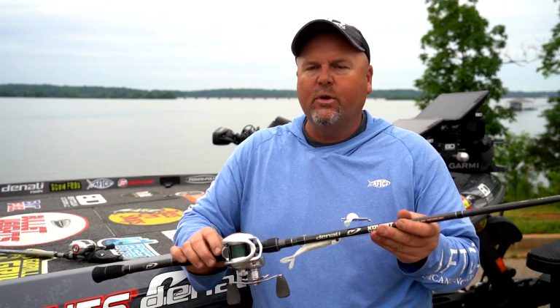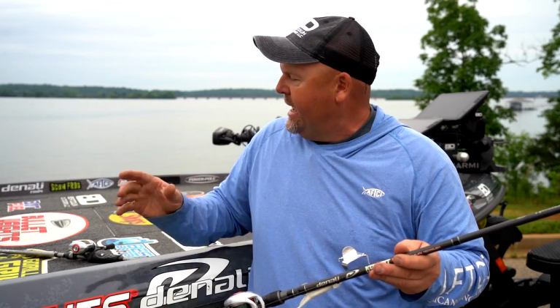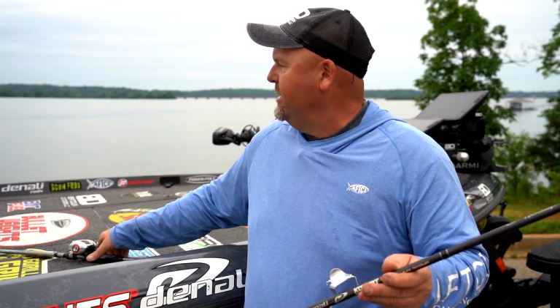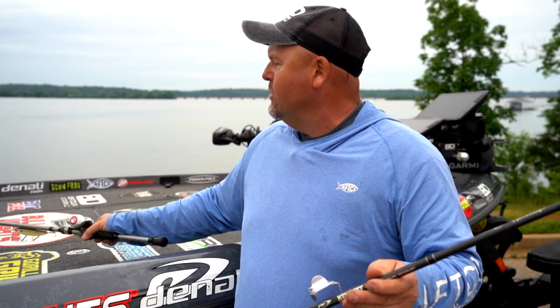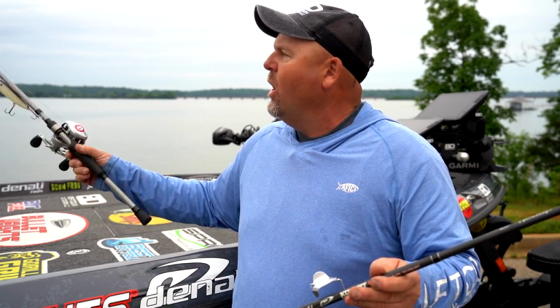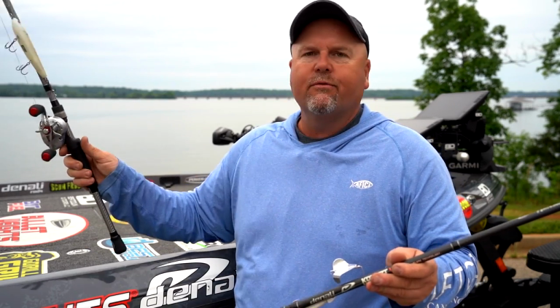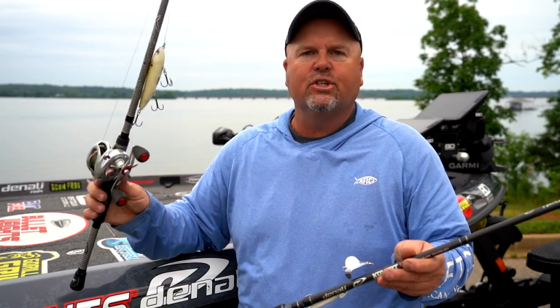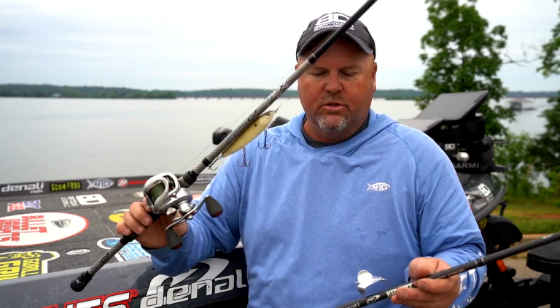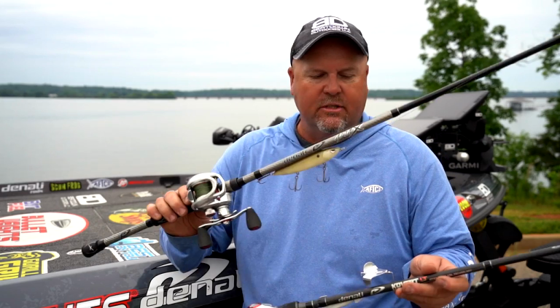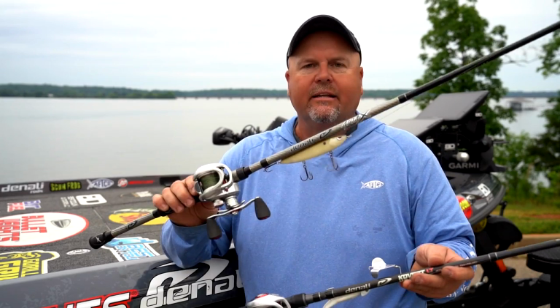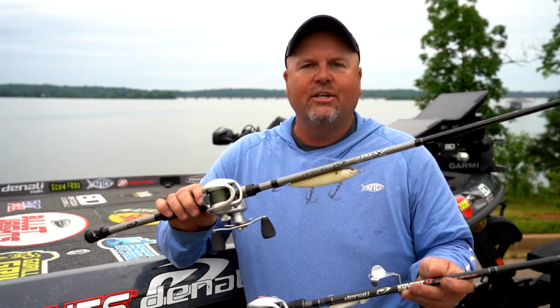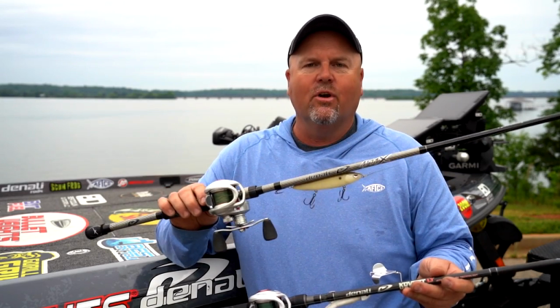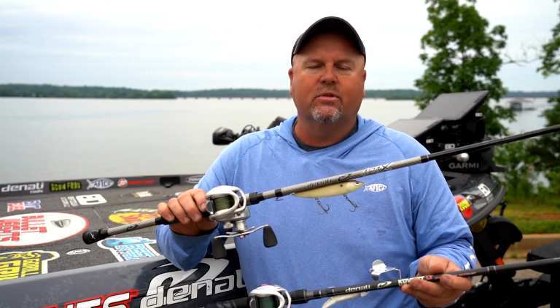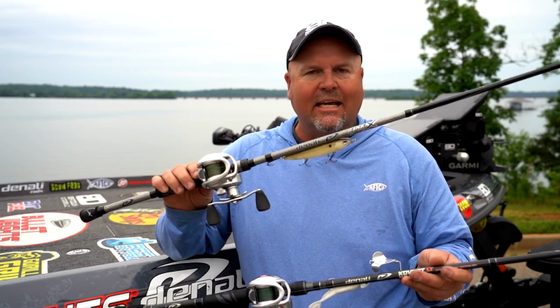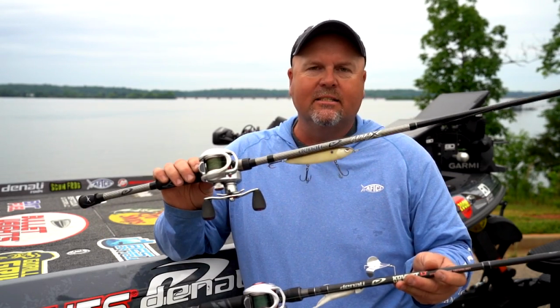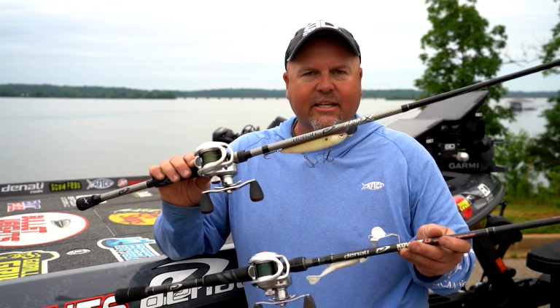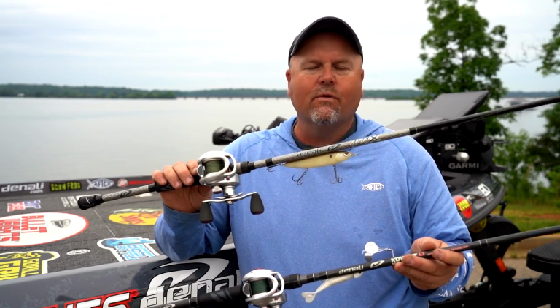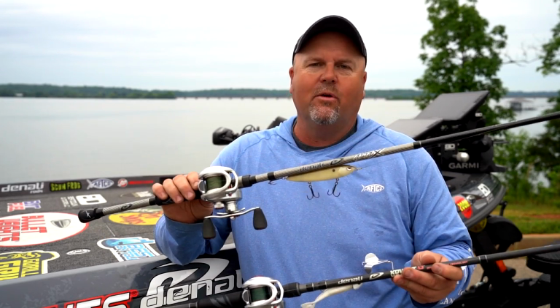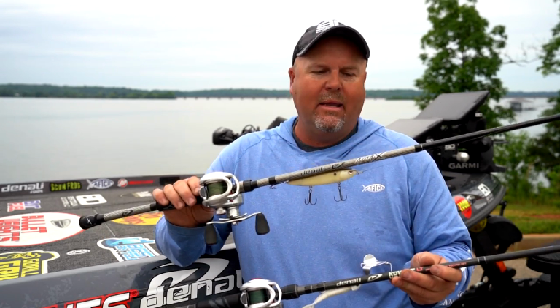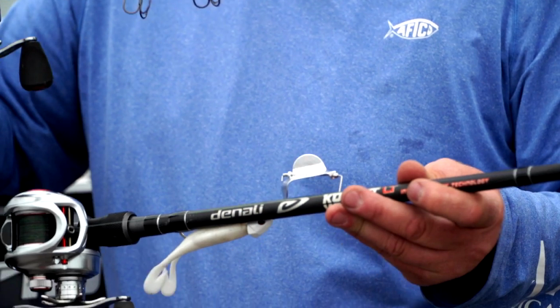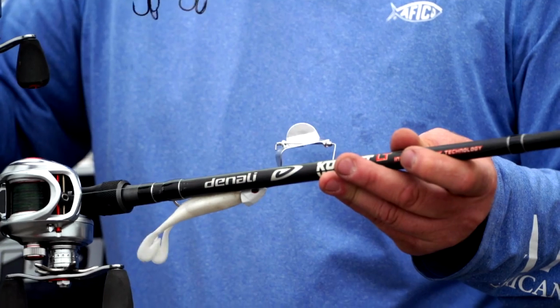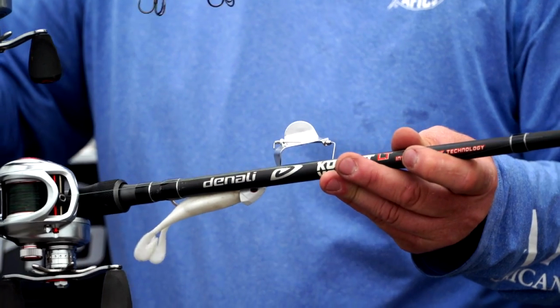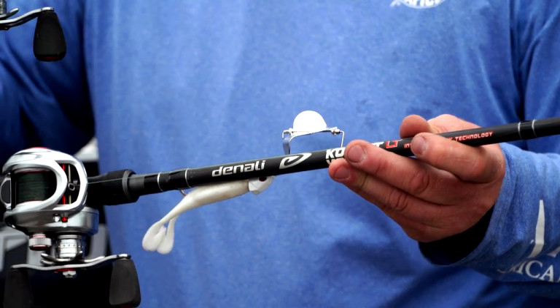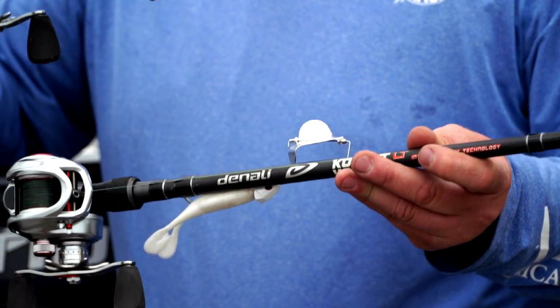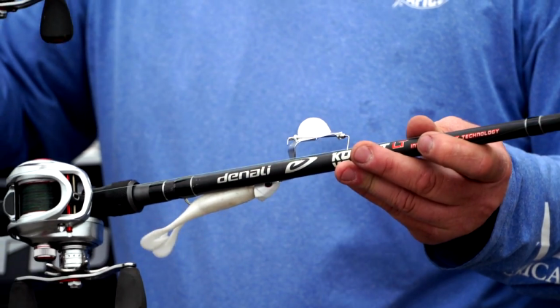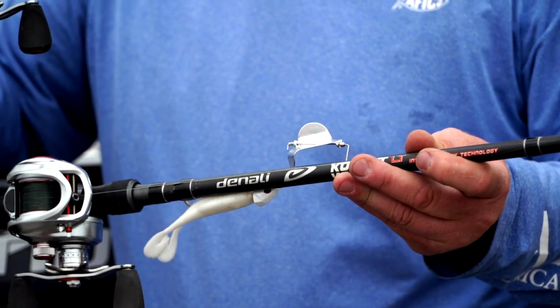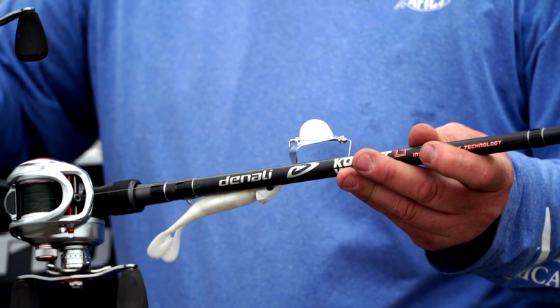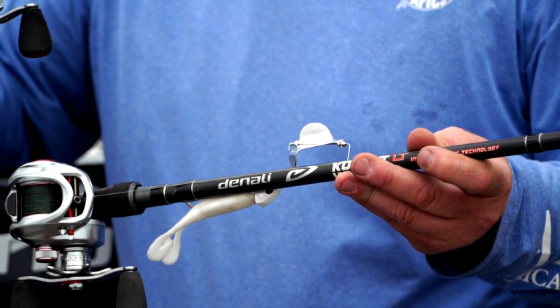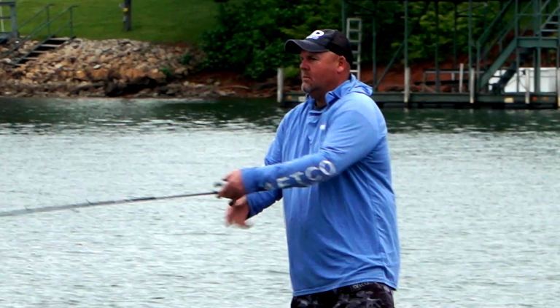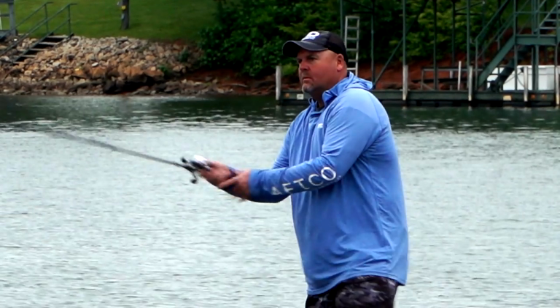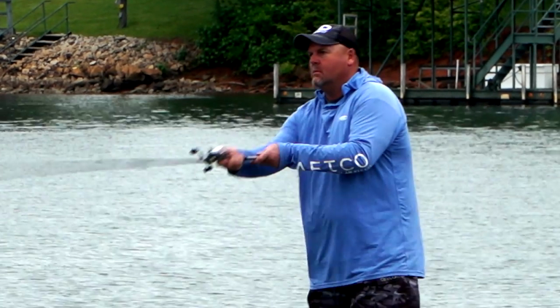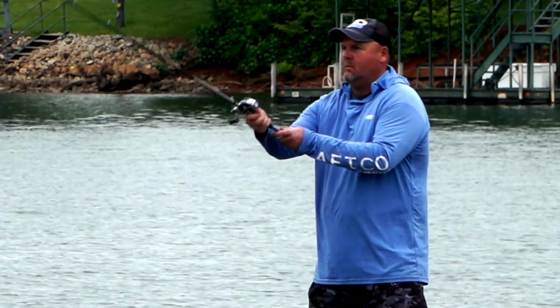You really can't go into the year with just one rod for a good topwater selection. Denali has you covered on both the Attack Series and the Covert for whatever your favorite bait might be. Check them out — really a great one-two punch in the fall on your favorite topwater.